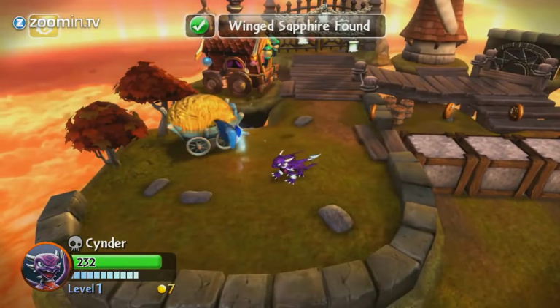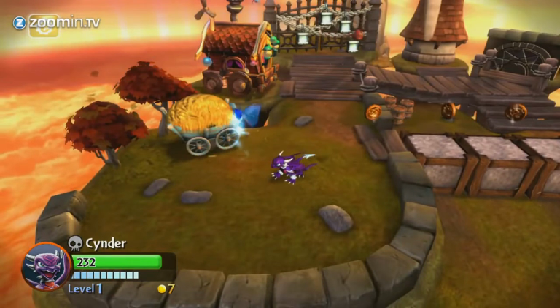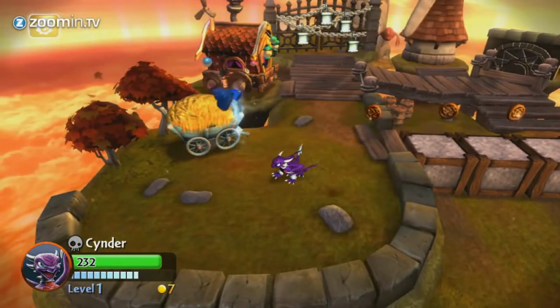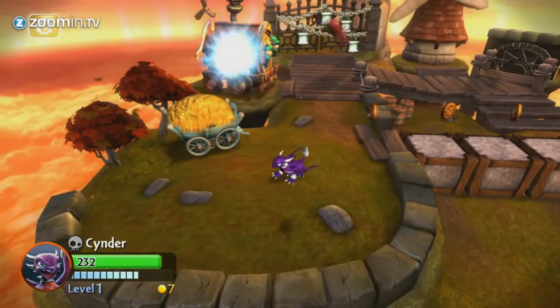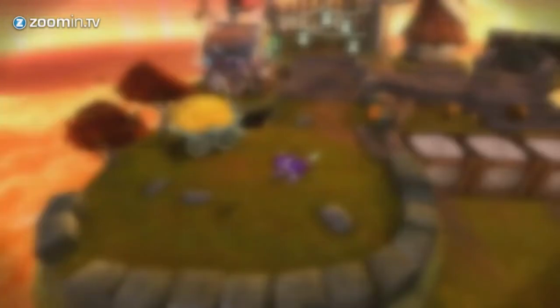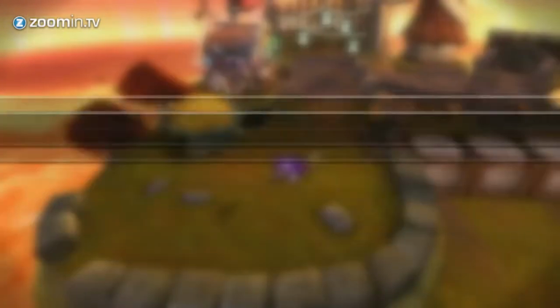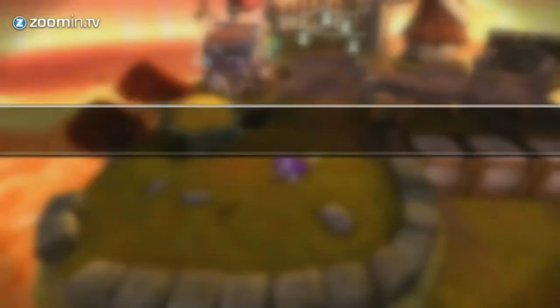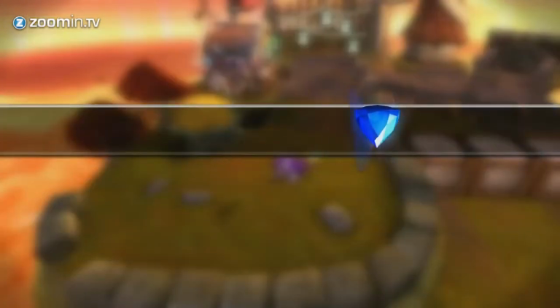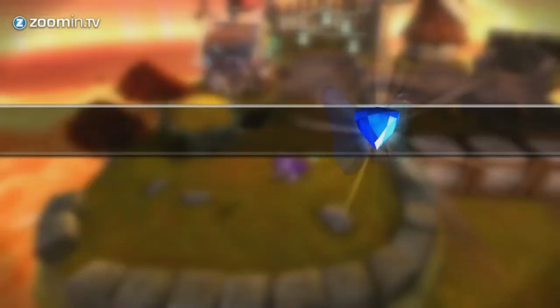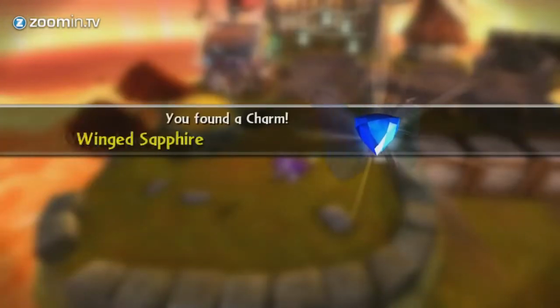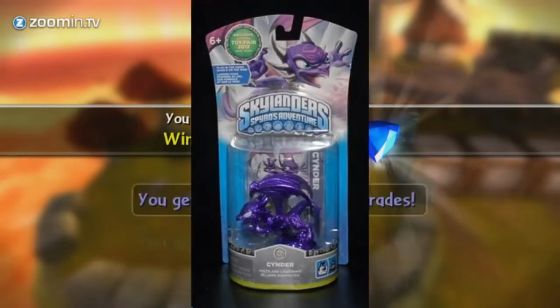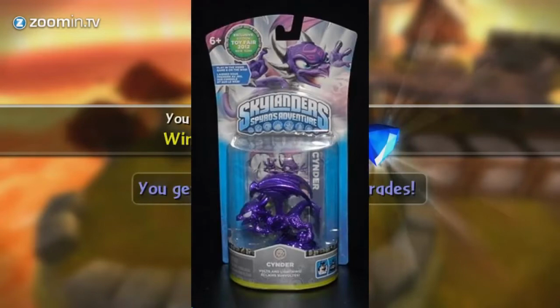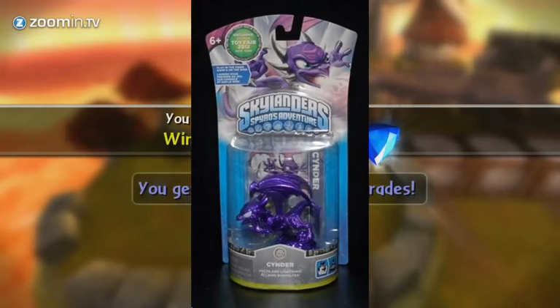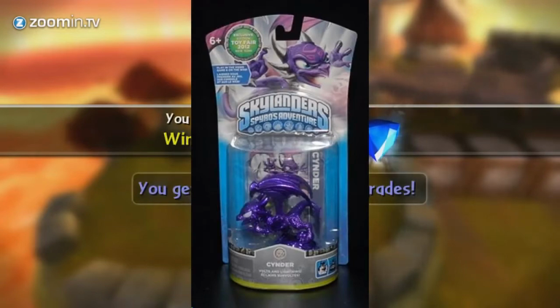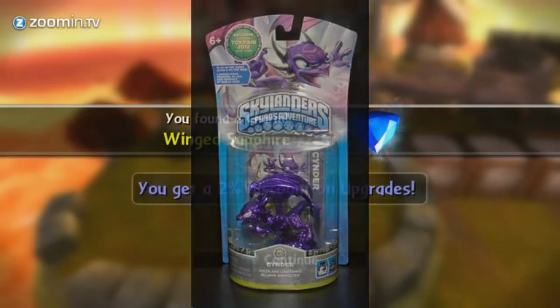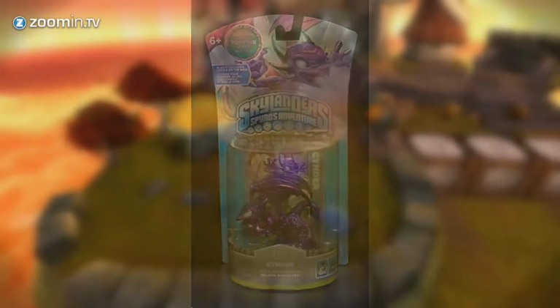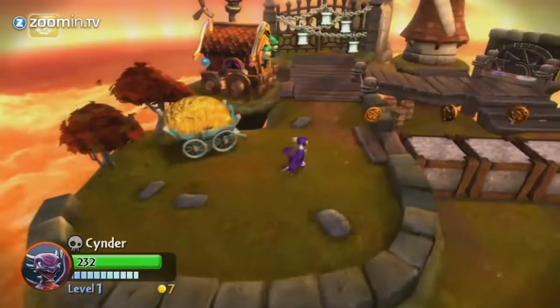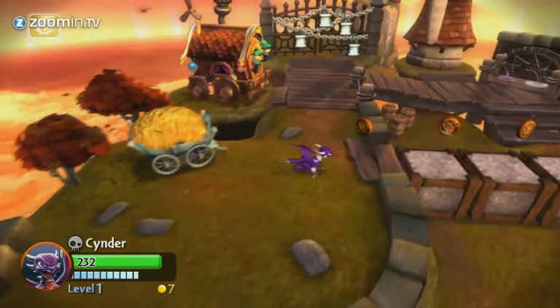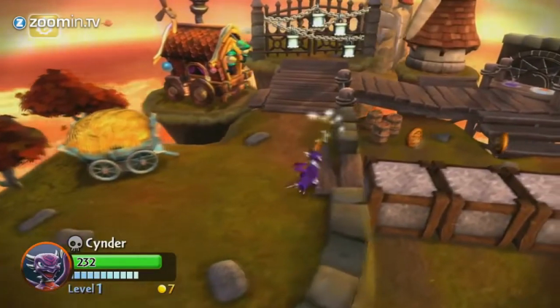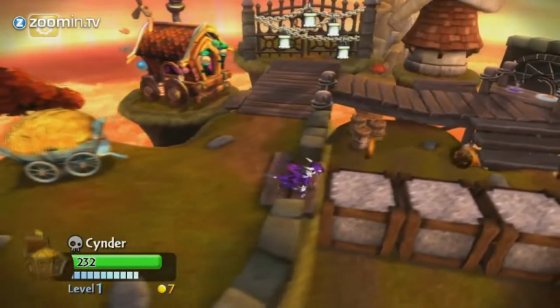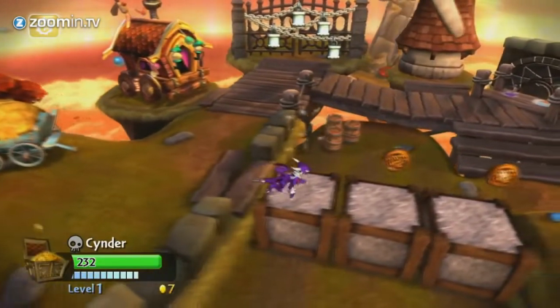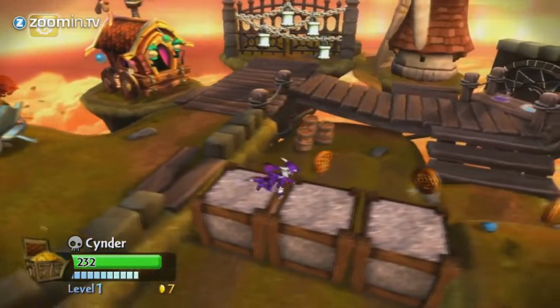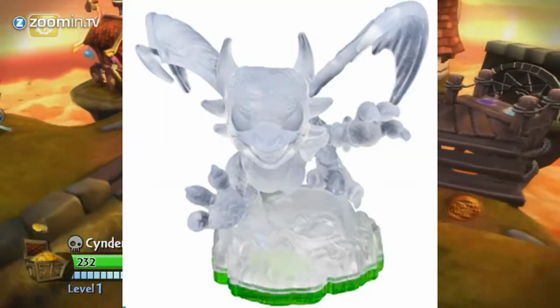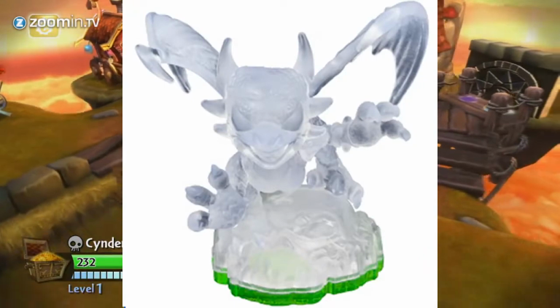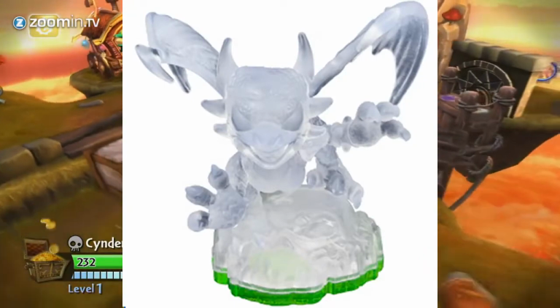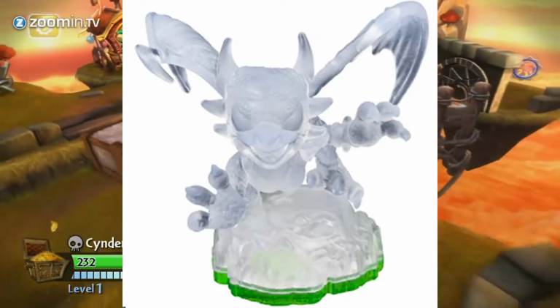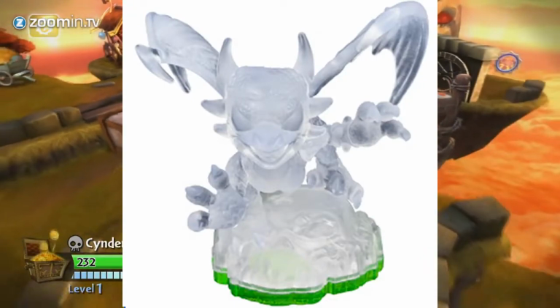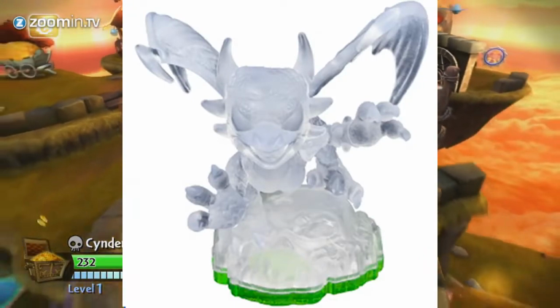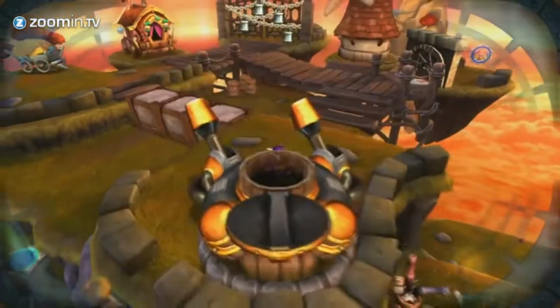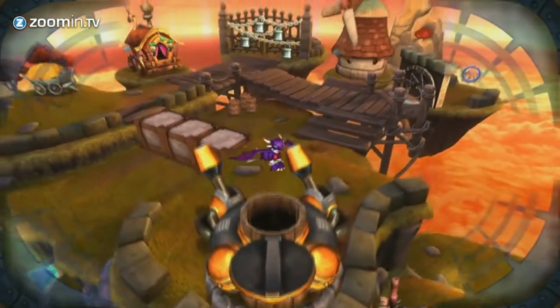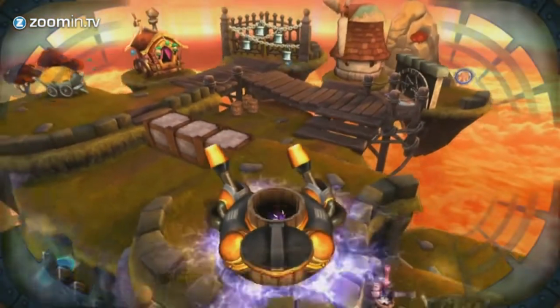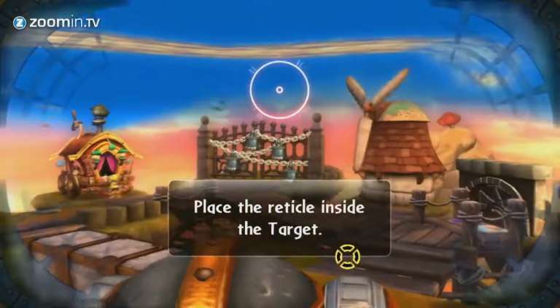In SSA, she also received two chase variants. This one is the metallic purple chase variant, which you could get from going to some form of trade show. The other chase variant was the clear Cinder, which was placed in a random assortment of SSA boxes while it was shipped out to shops.